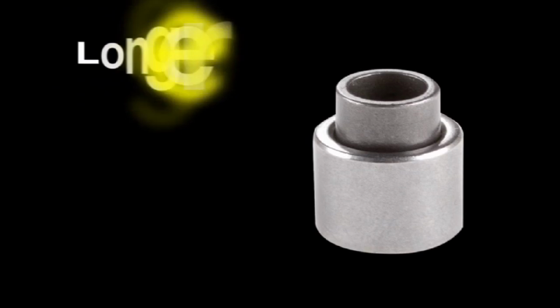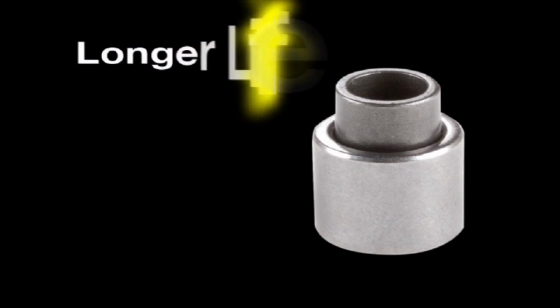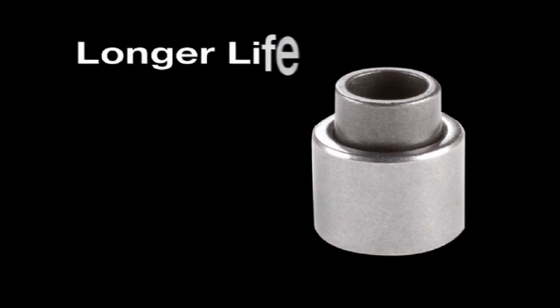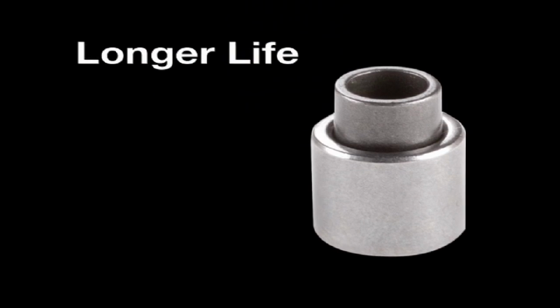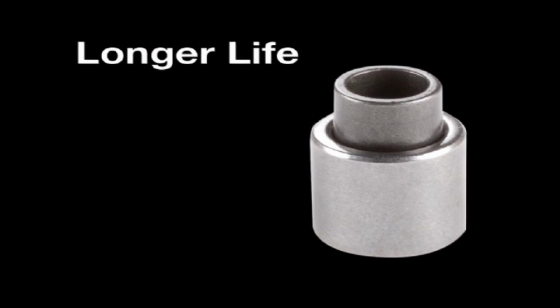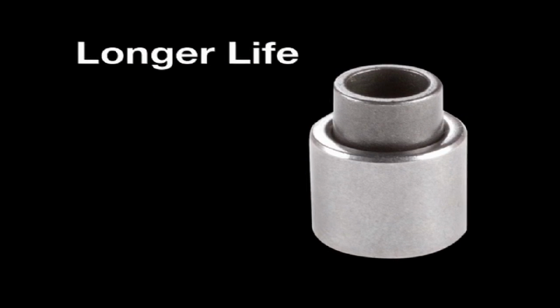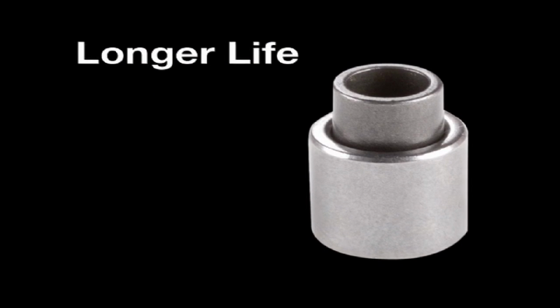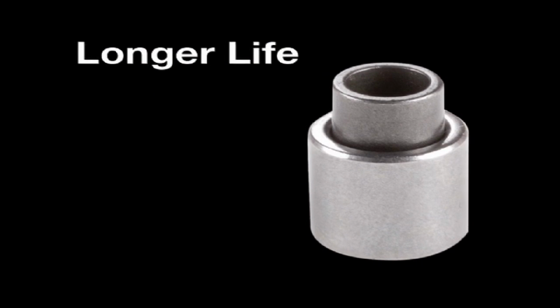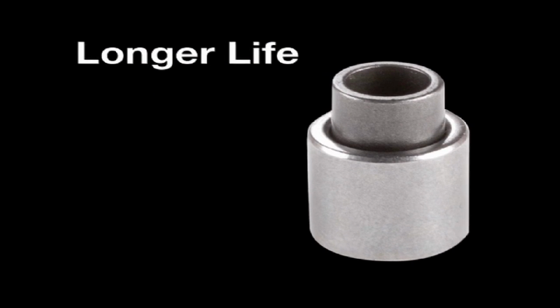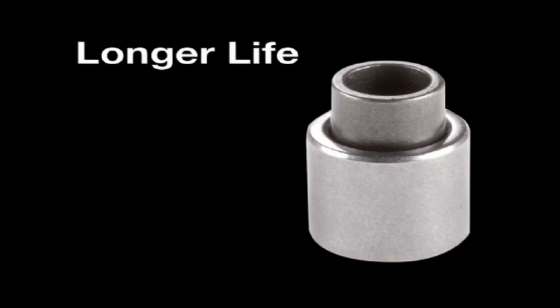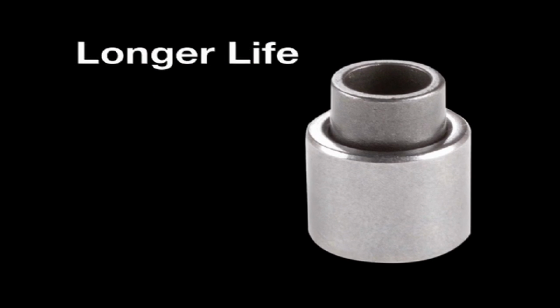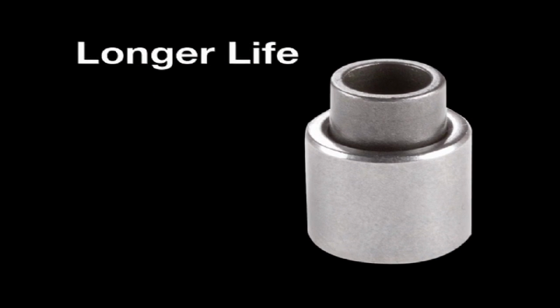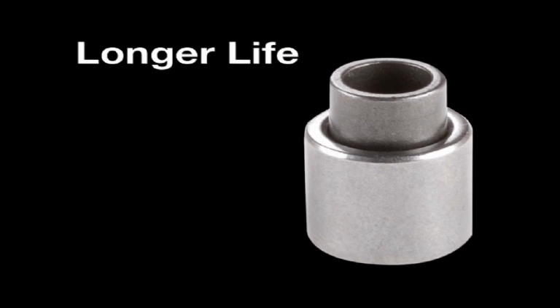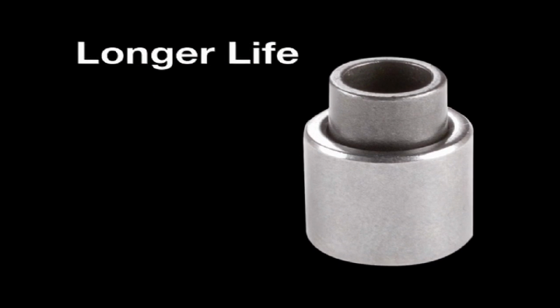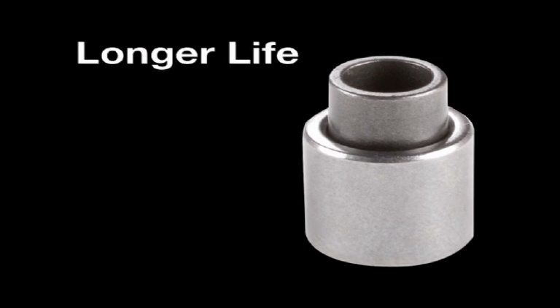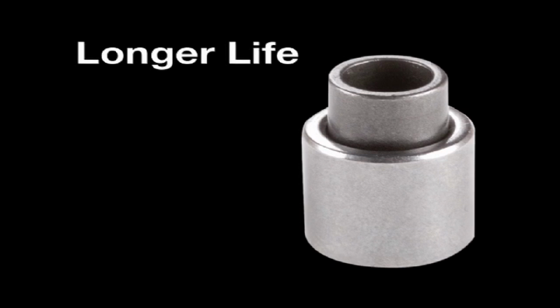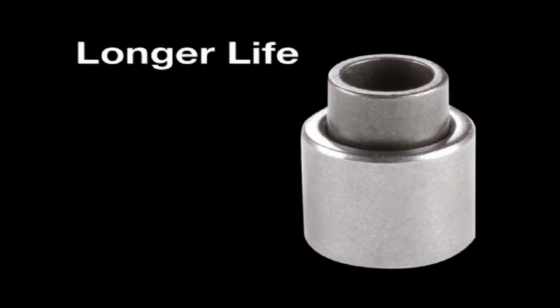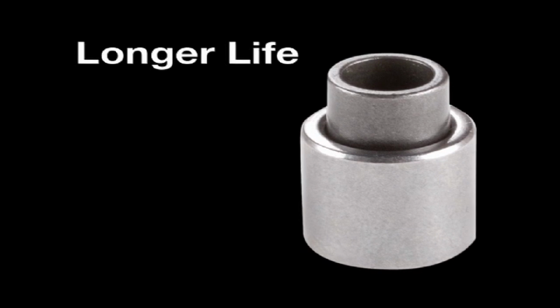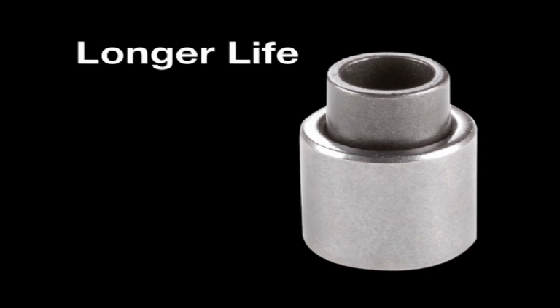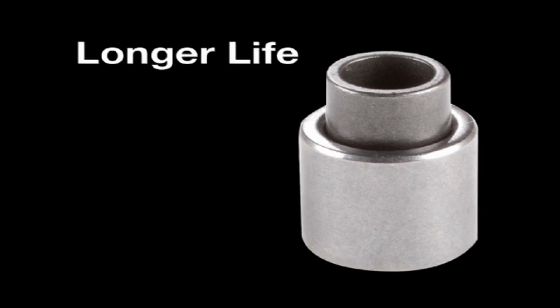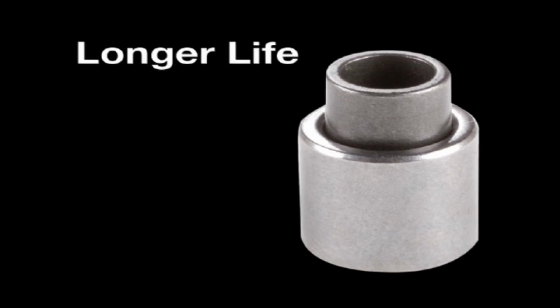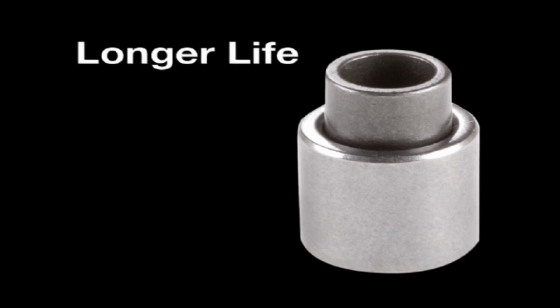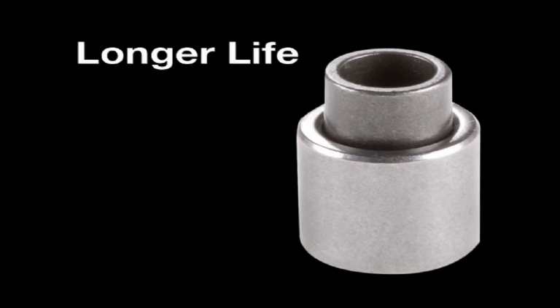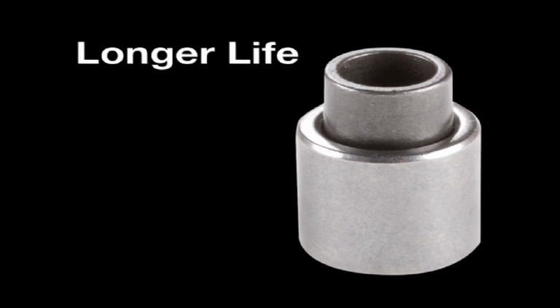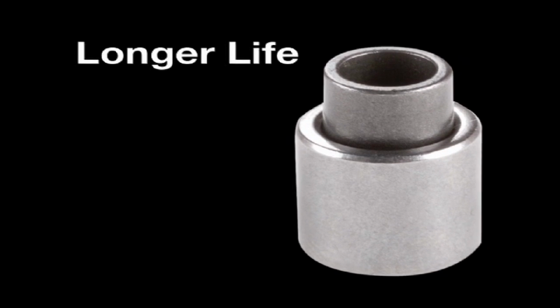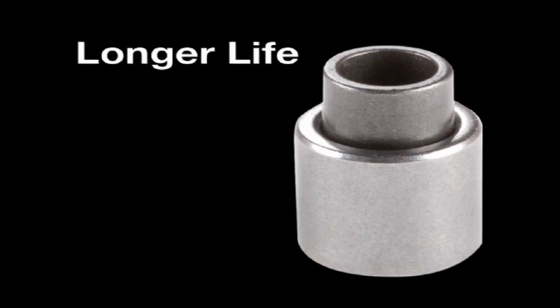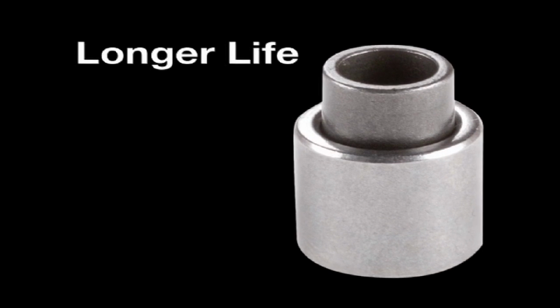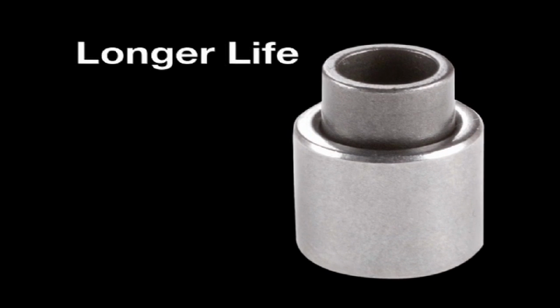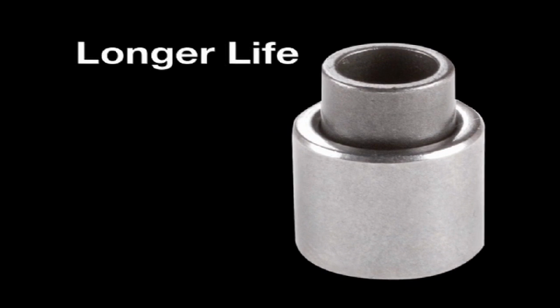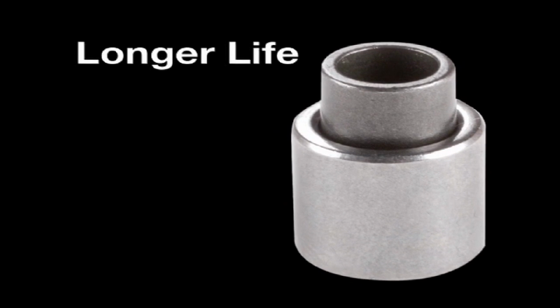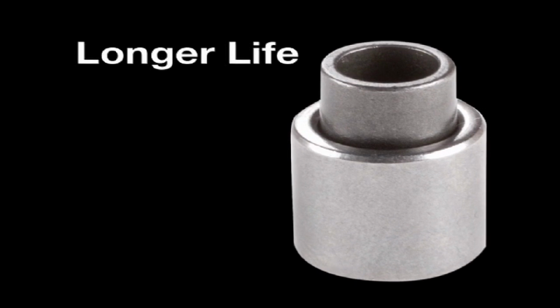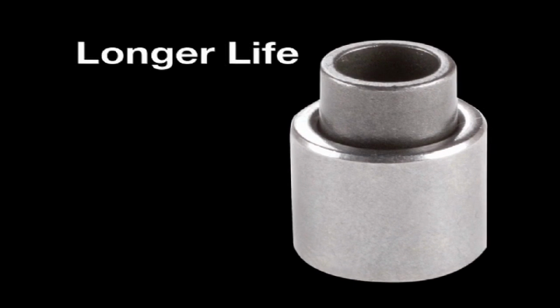Bushings and rollers are solid, instead of curled or split. That means they won't distort or open, even under the heaviest loads.